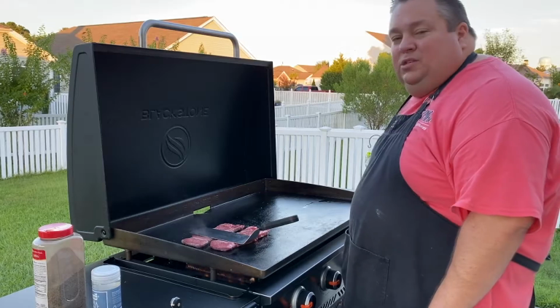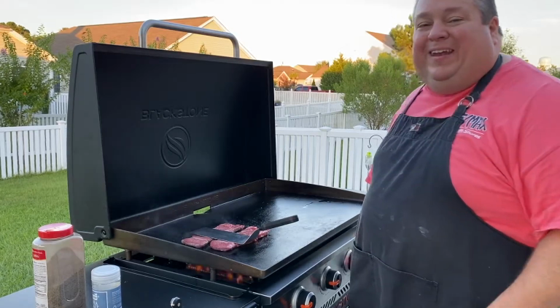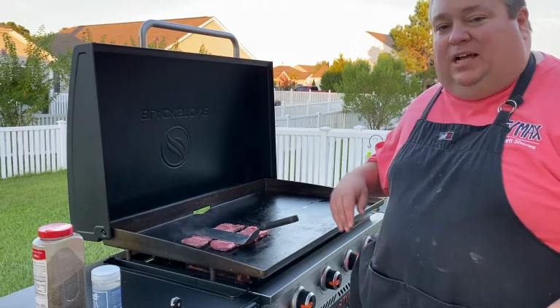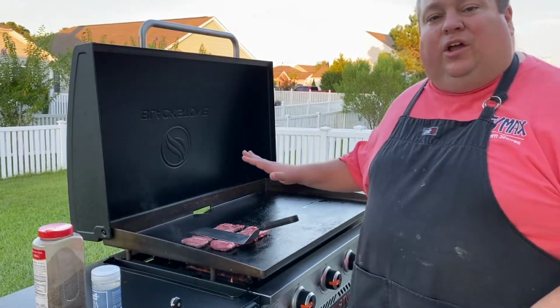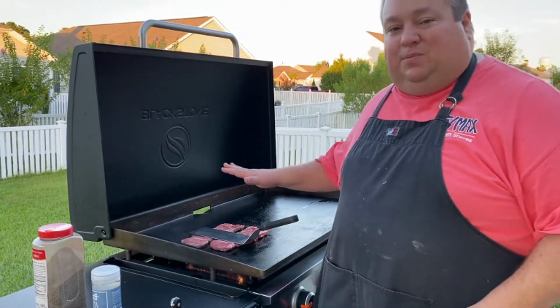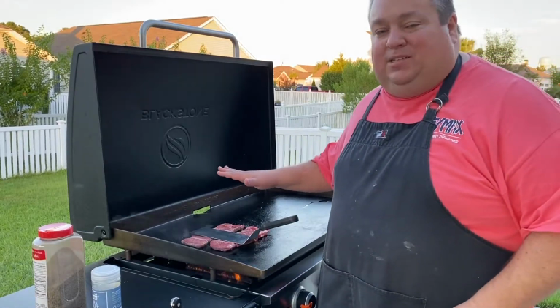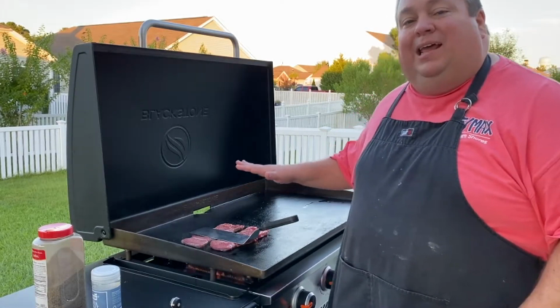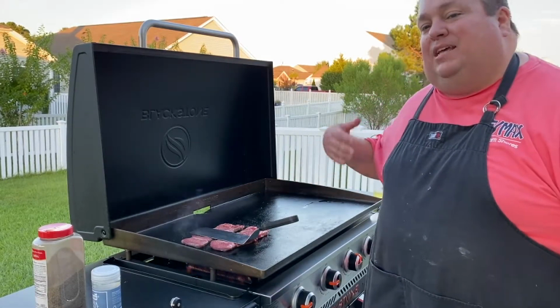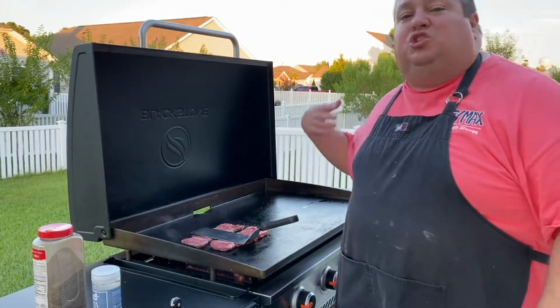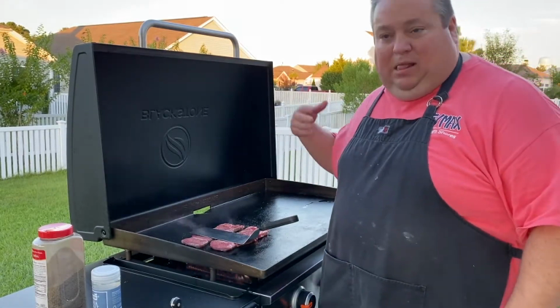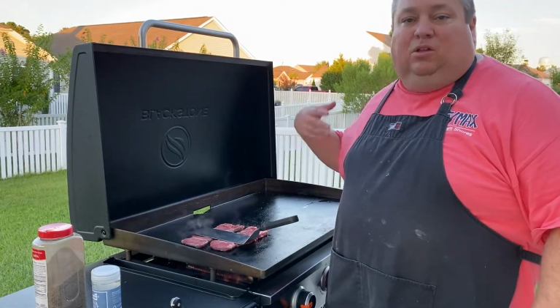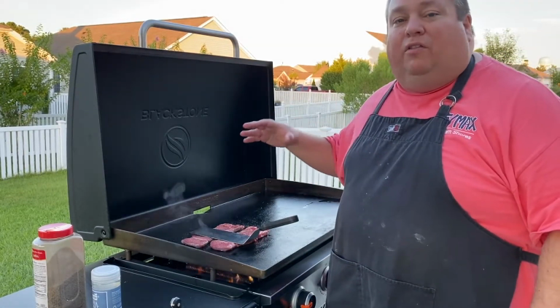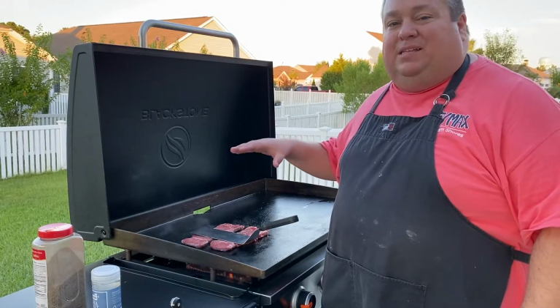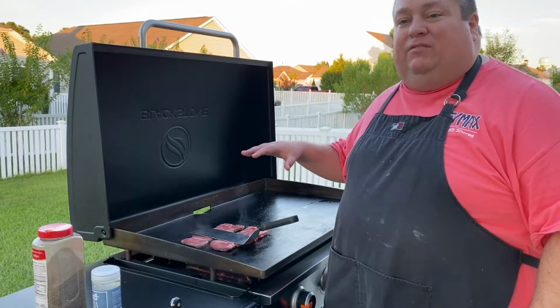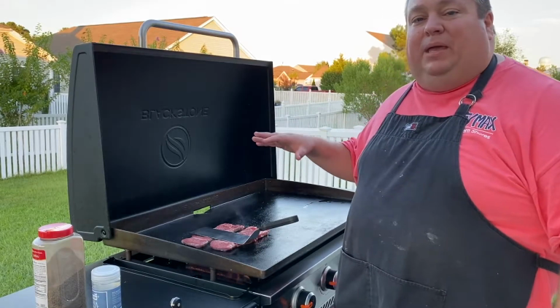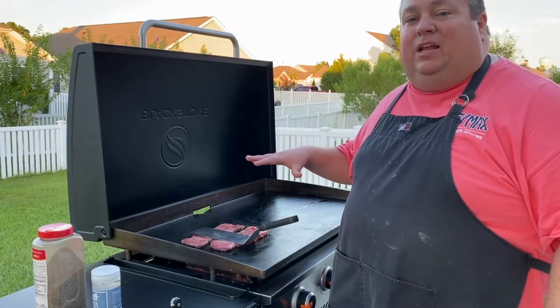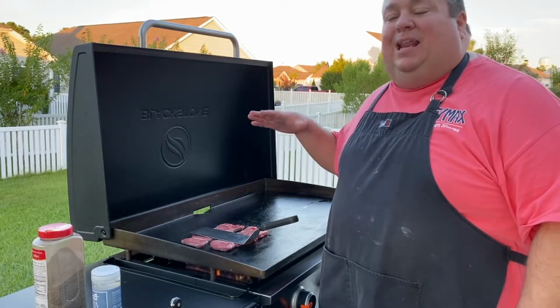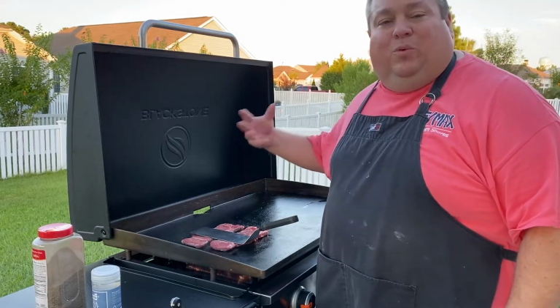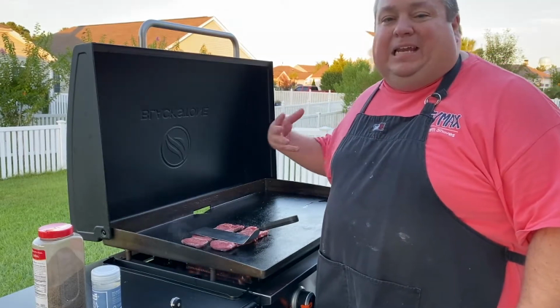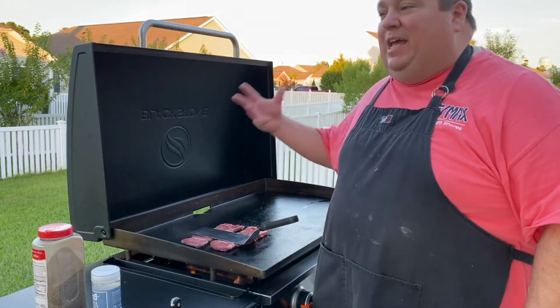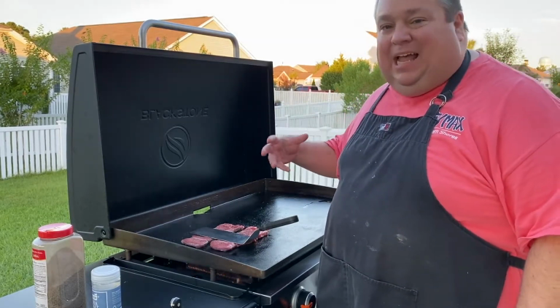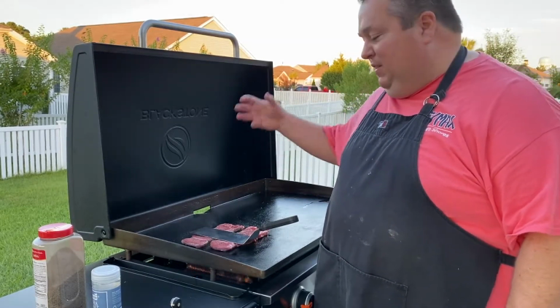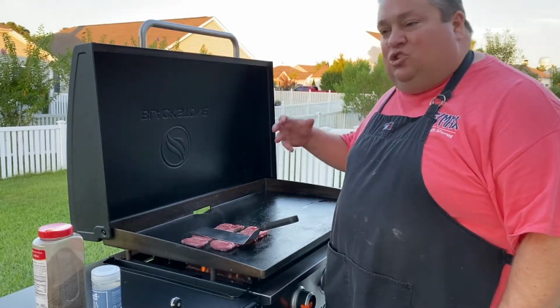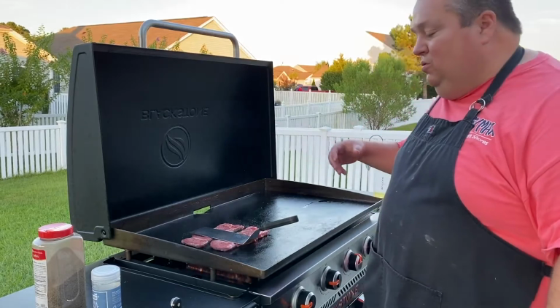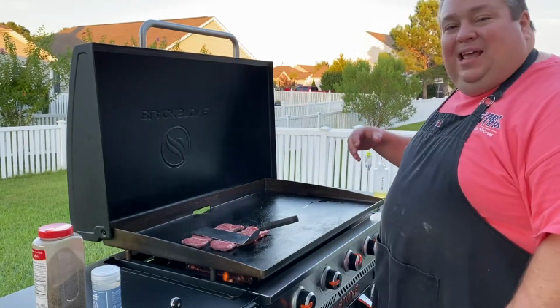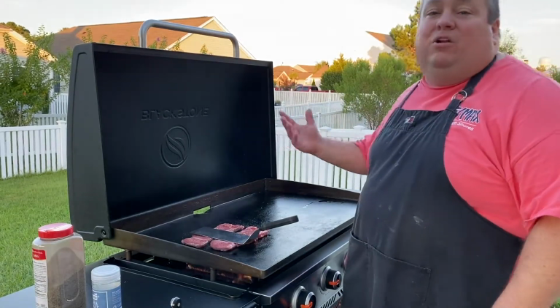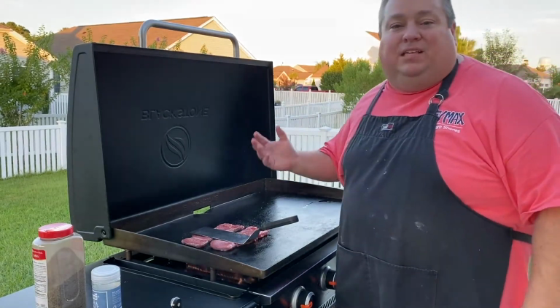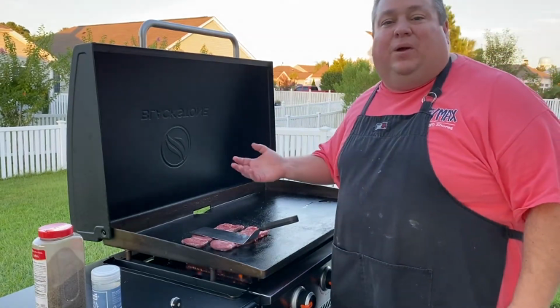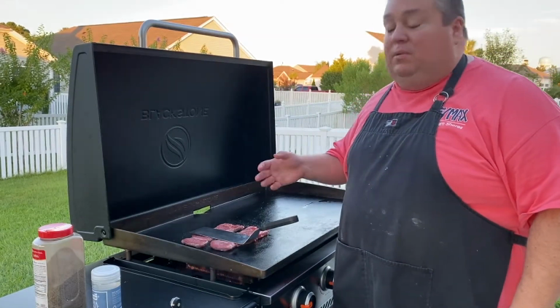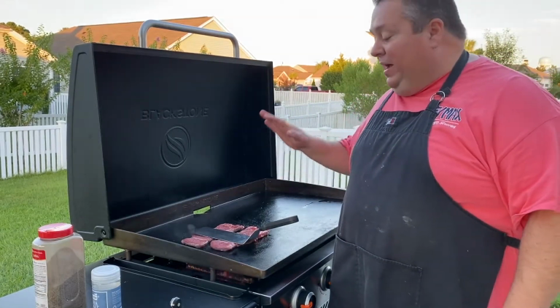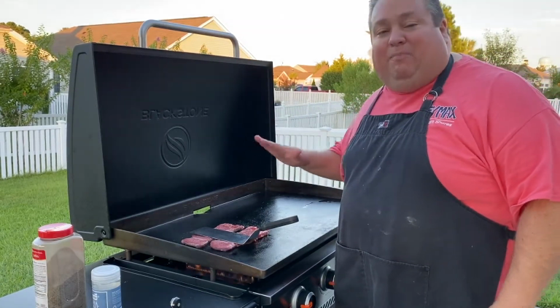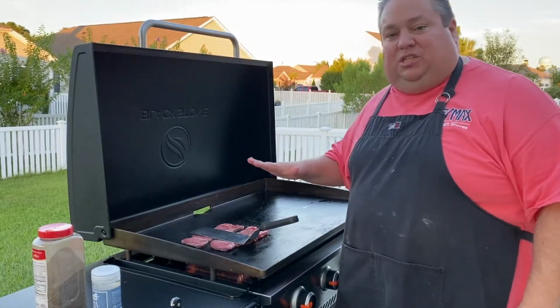One of the downsides to cooking on this Blackstone is that you smell all the amazing flavors coming out of it, and it makes you want to eat it. You get excited to flip things too soon and then you don't have things done the way you want them, so I gotta have patience here.